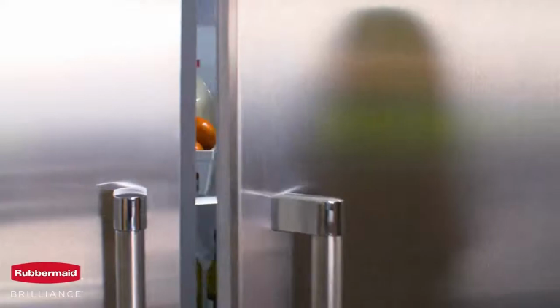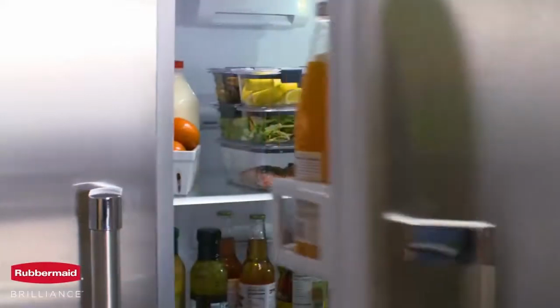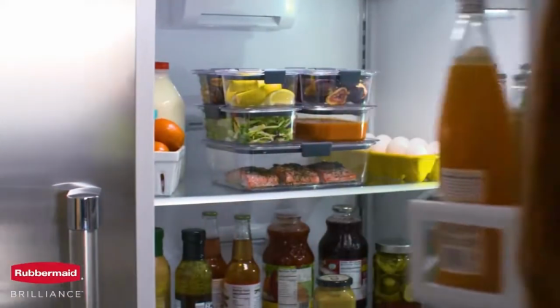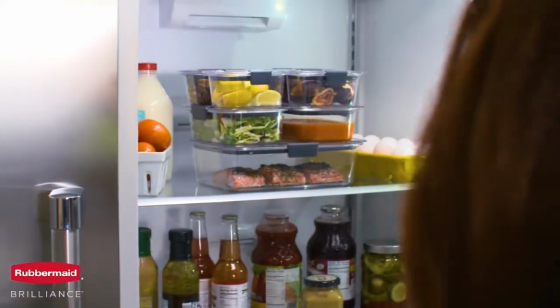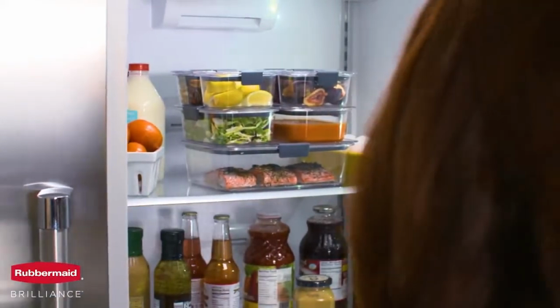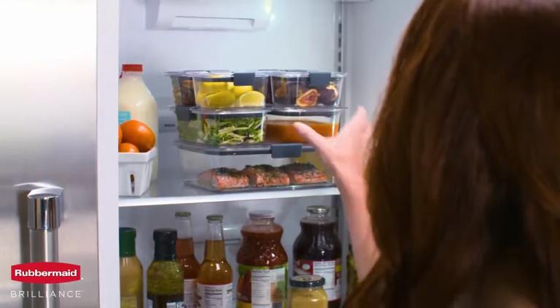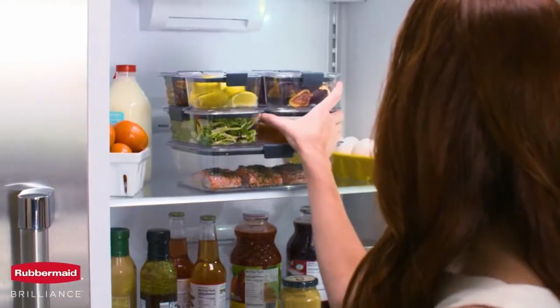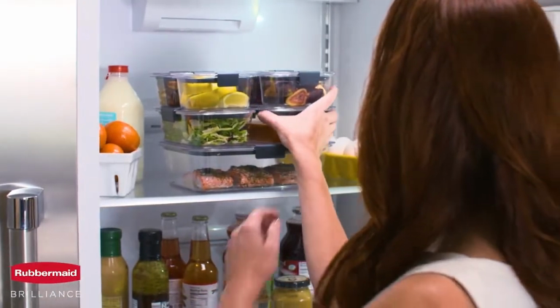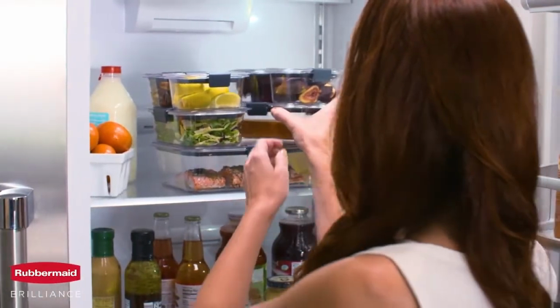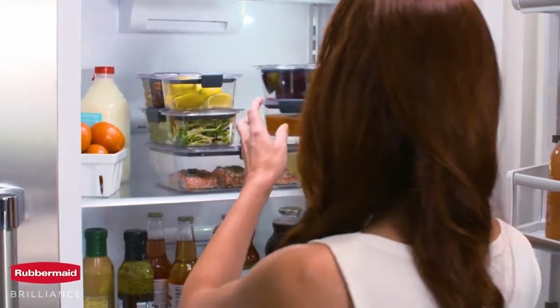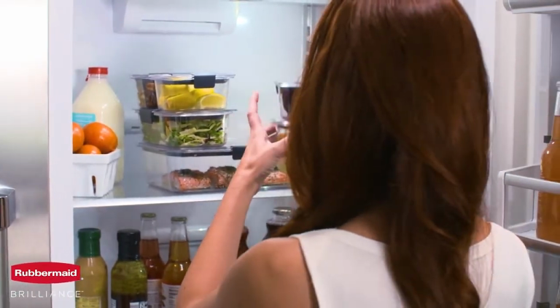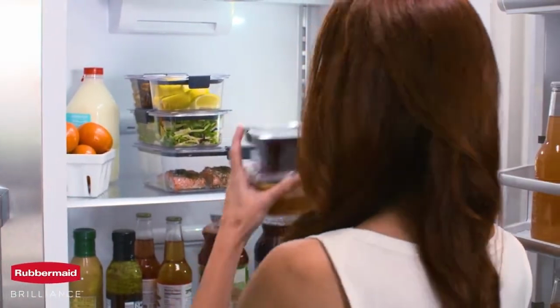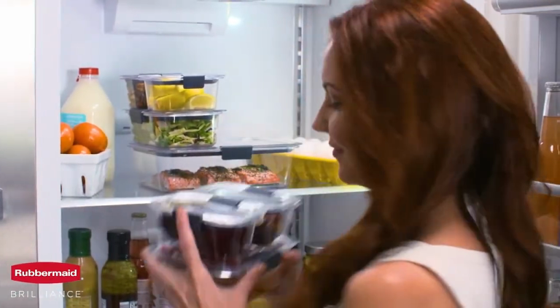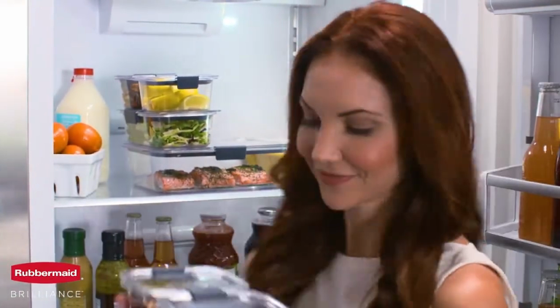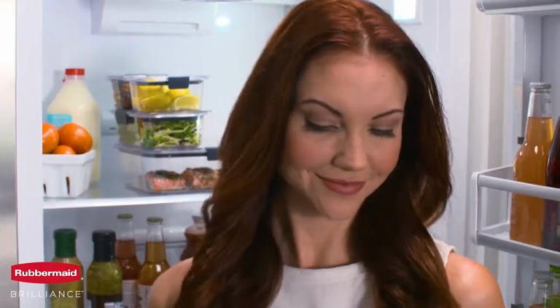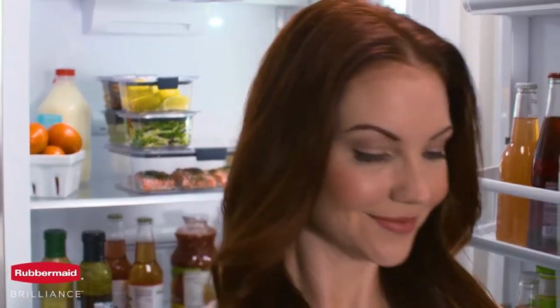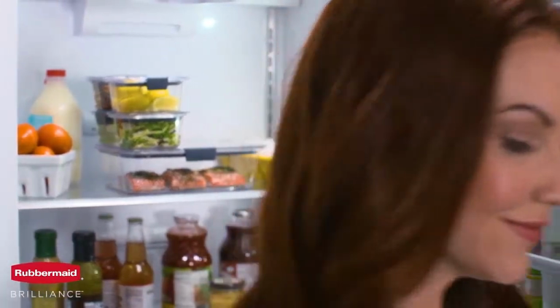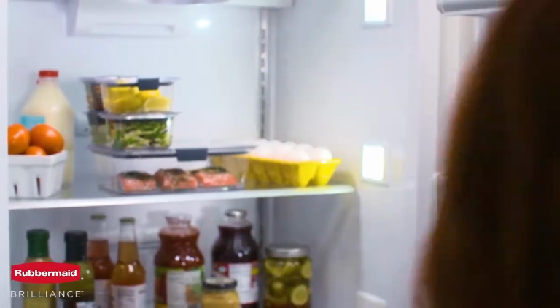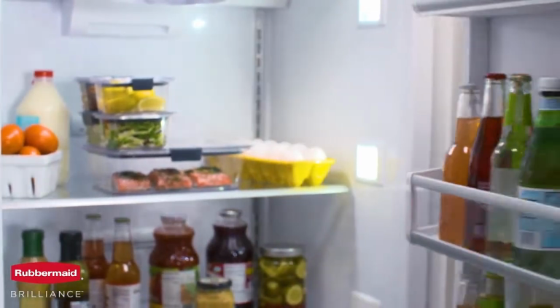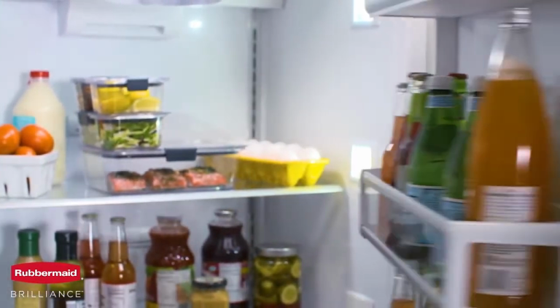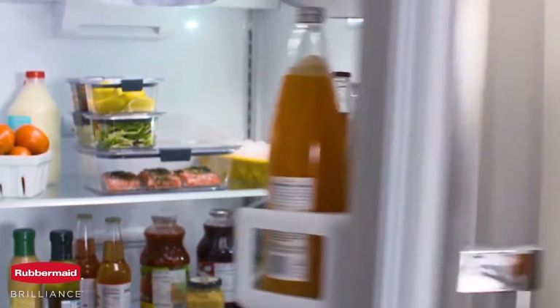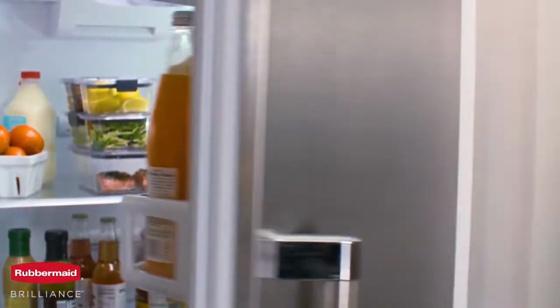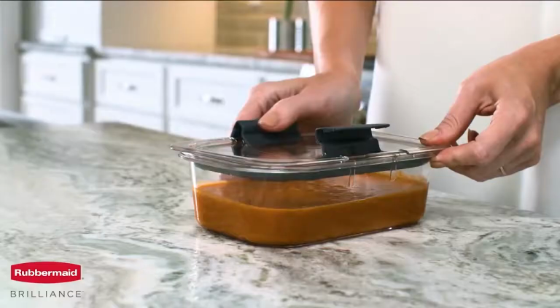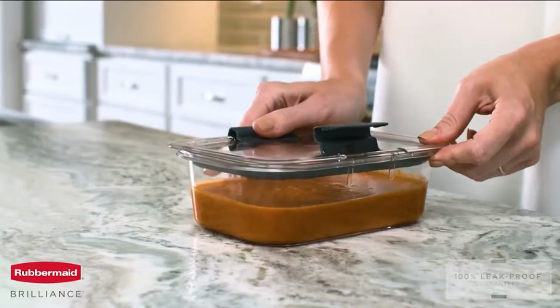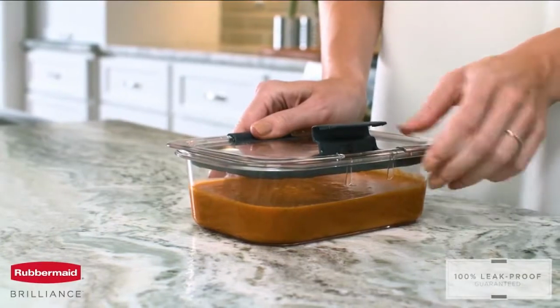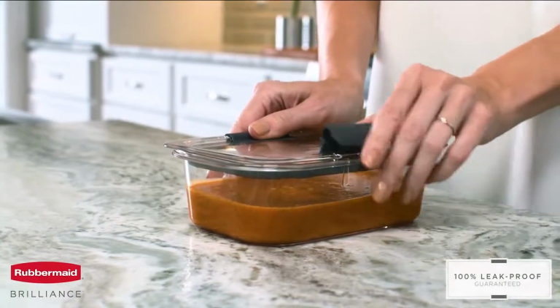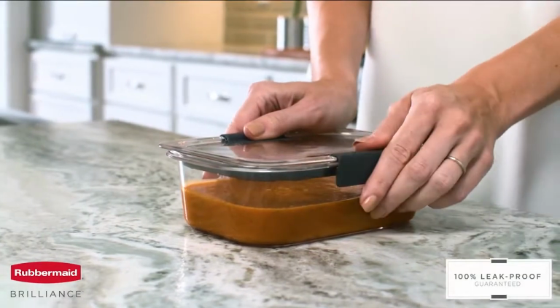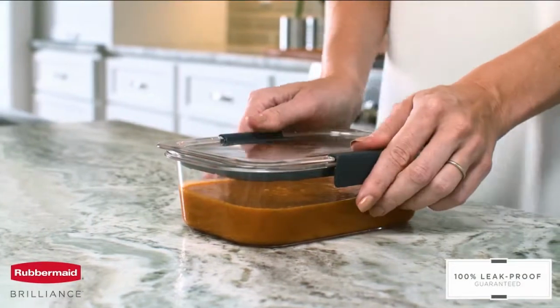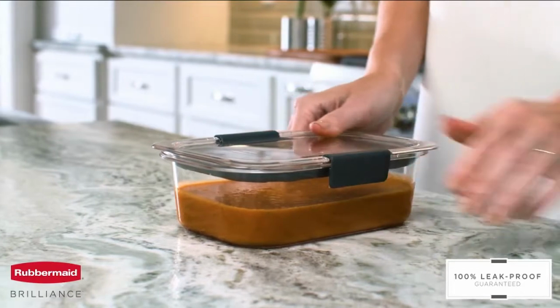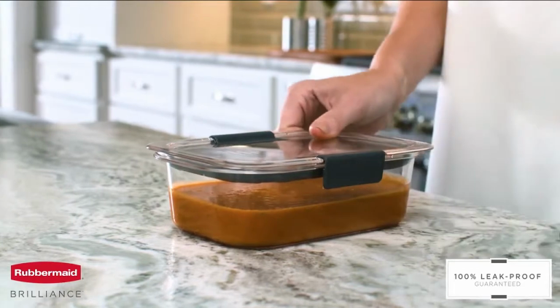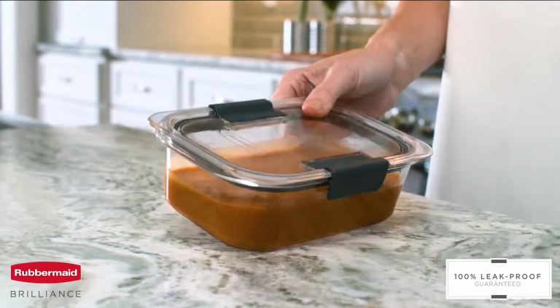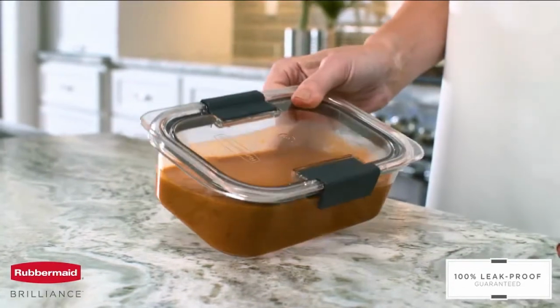Finding a container to keep up with everyday demands used to be a challenge. Thanks to Rubbermaid, the new standard in food storage is here. Introducing Rubbermaid Brilliance — 100% leak-proof, guaranteed.